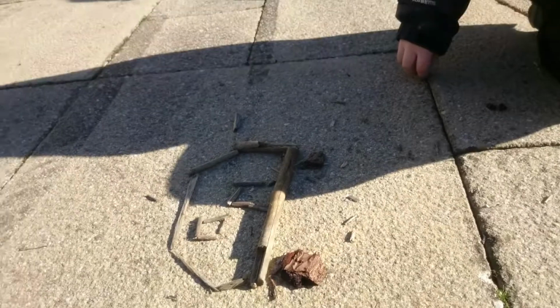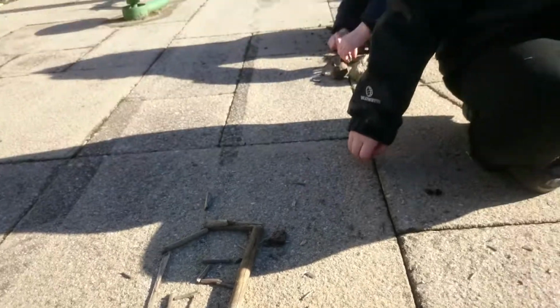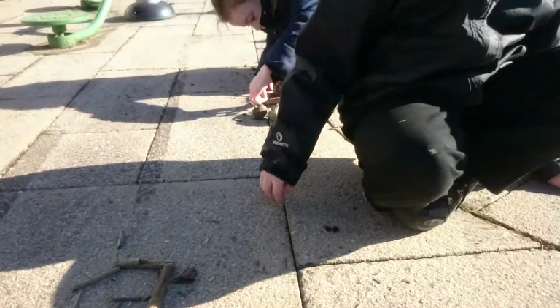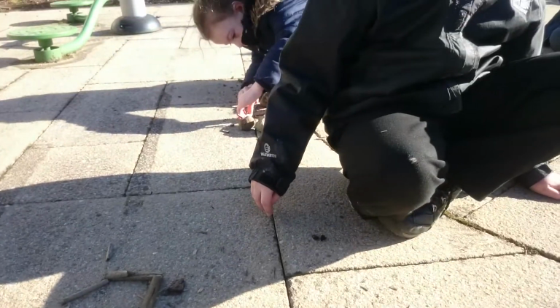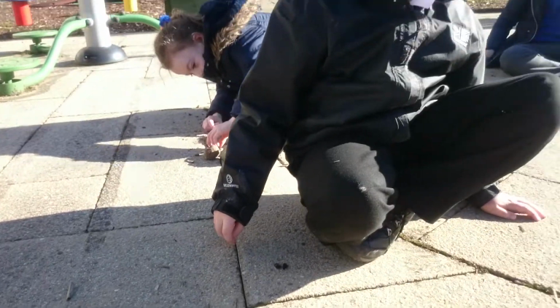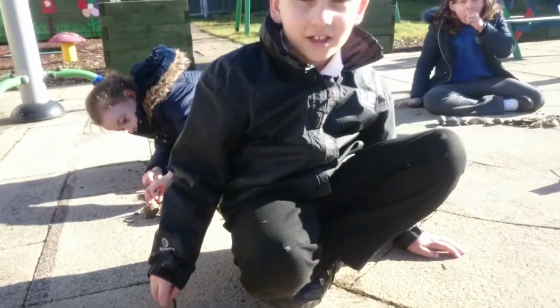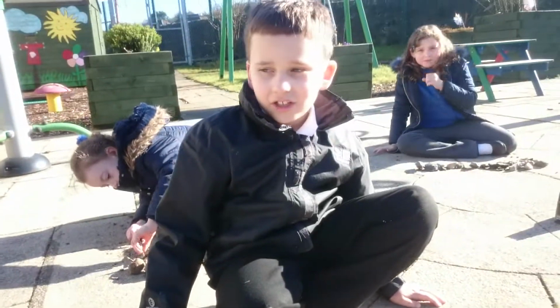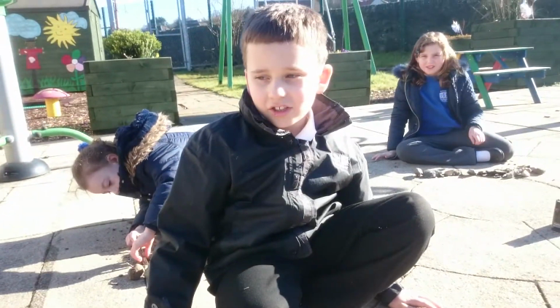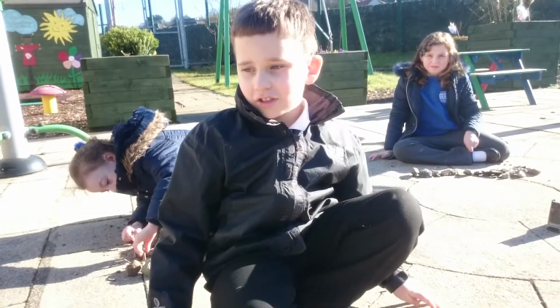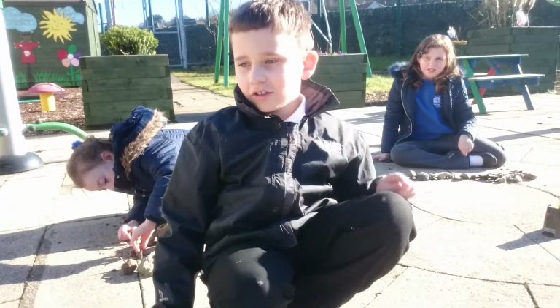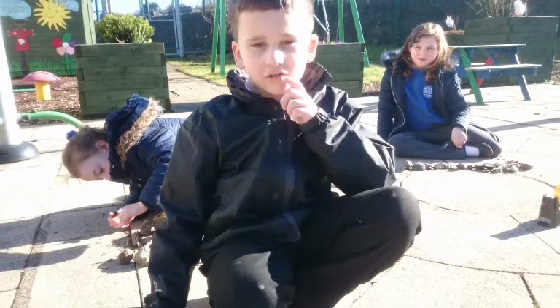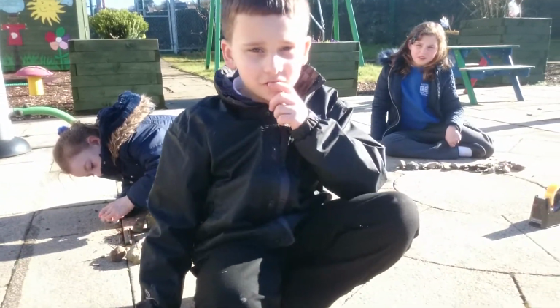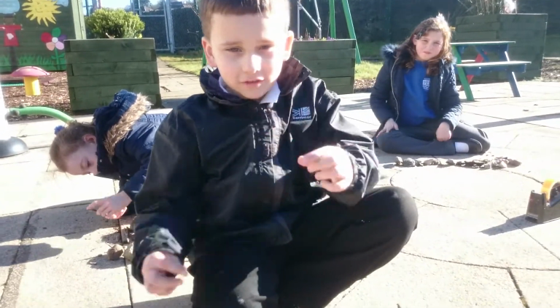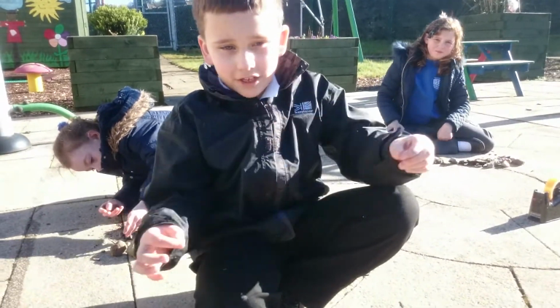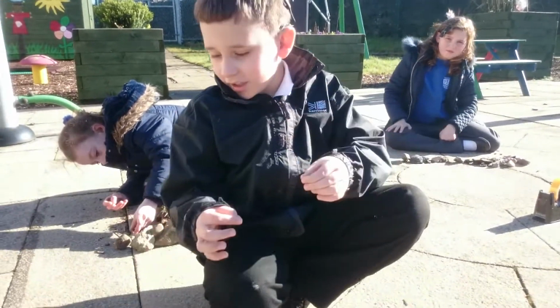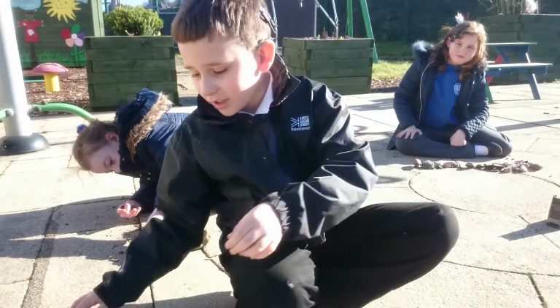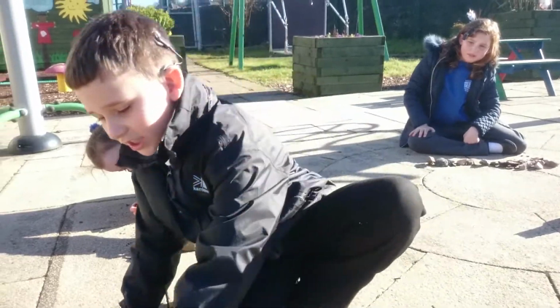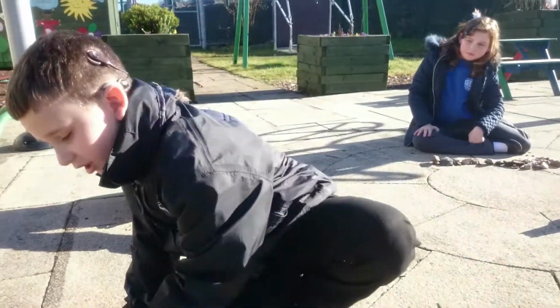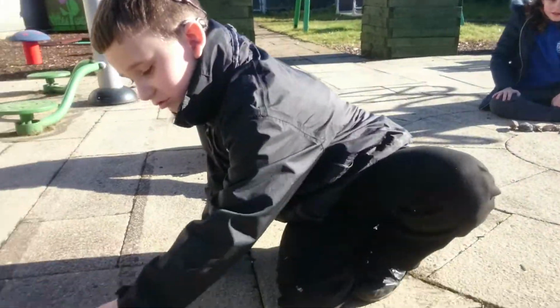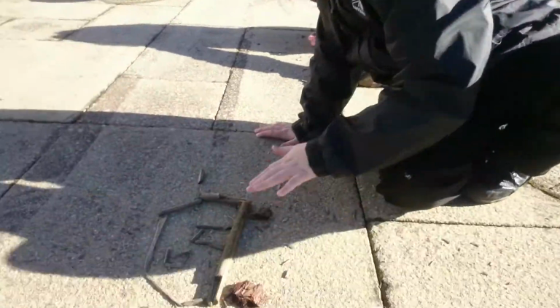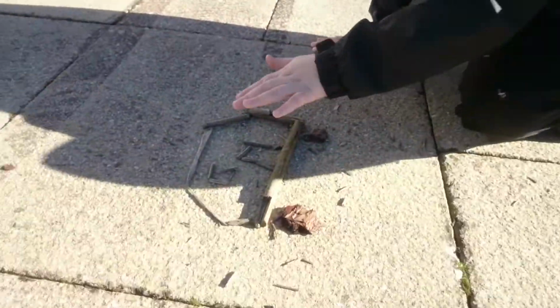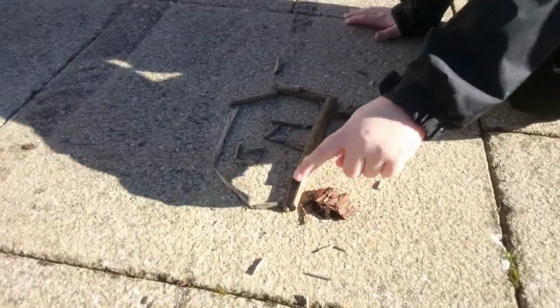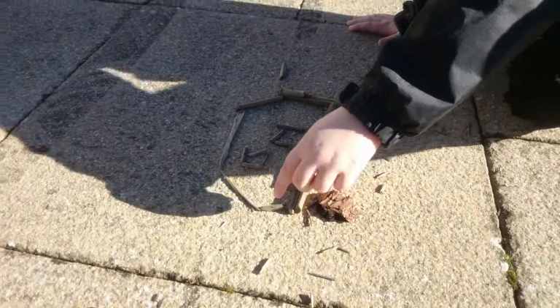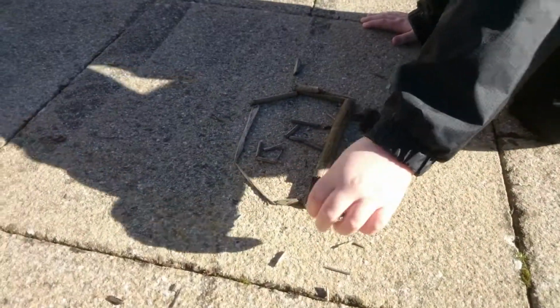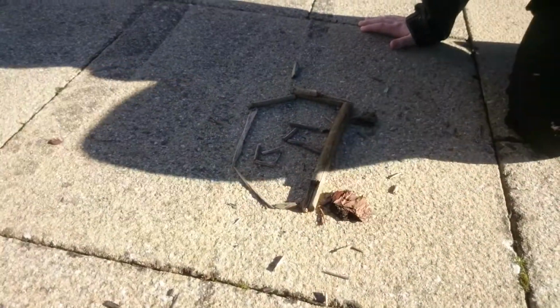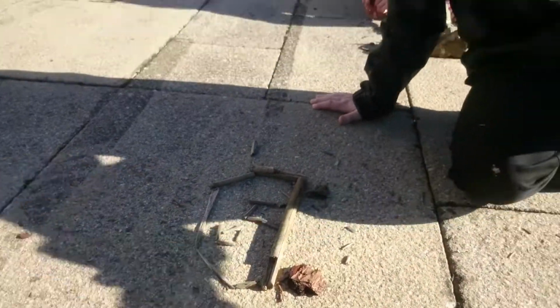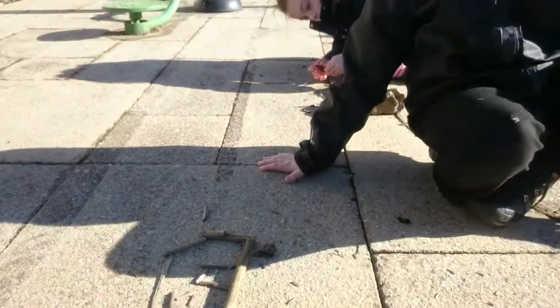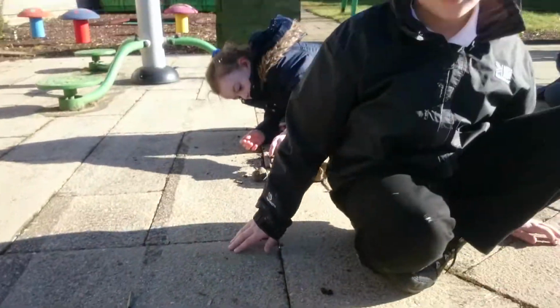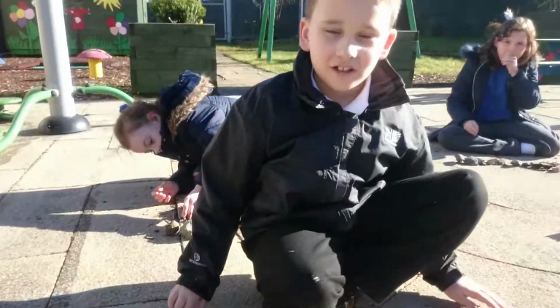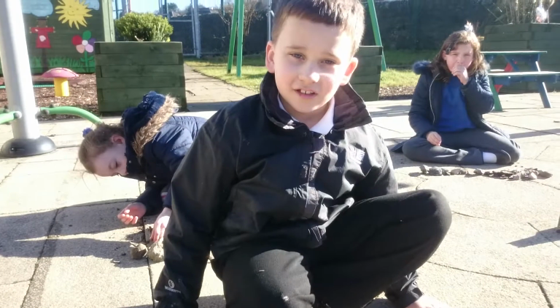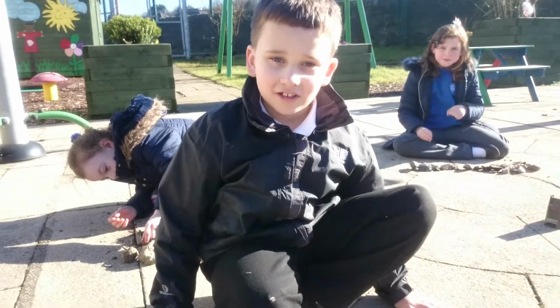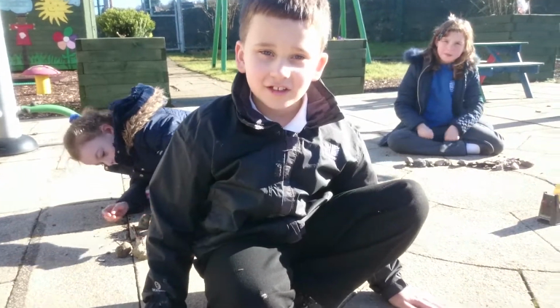What did you use? Sticks. And bark. It's all sticks and bark. Aw. Fantastic. Well done.